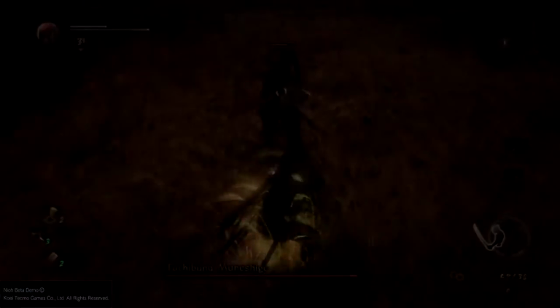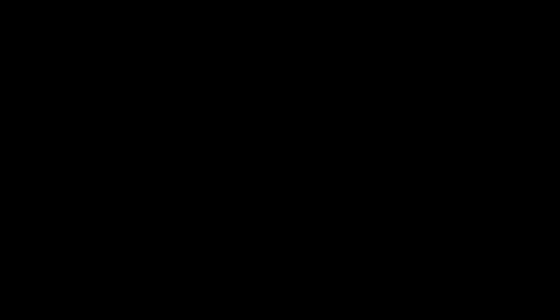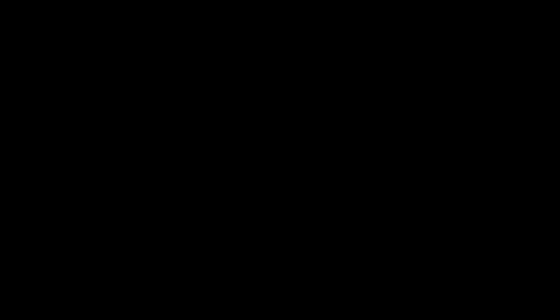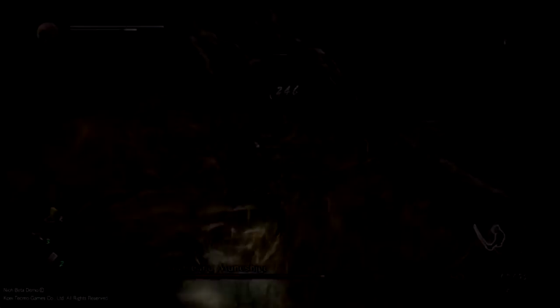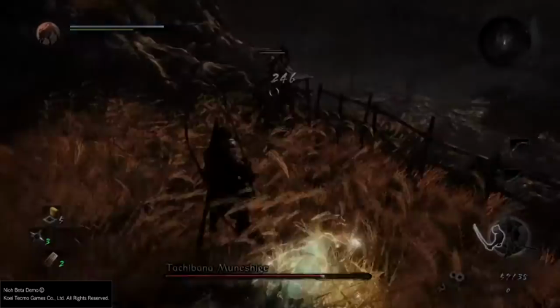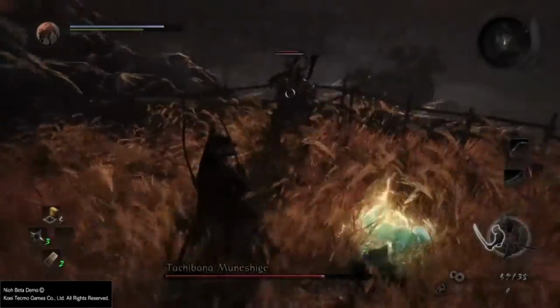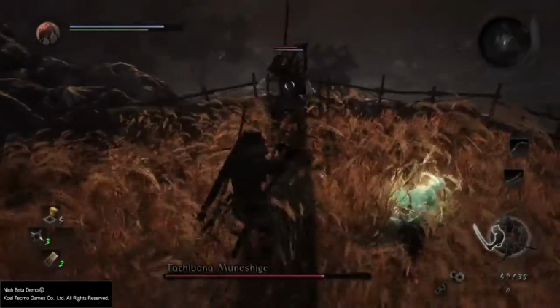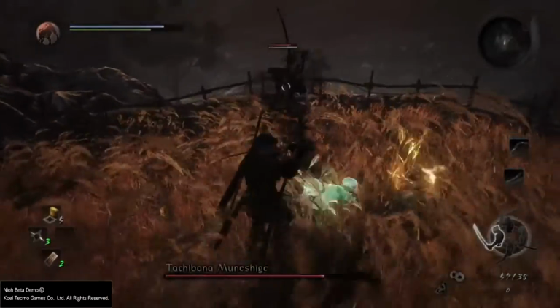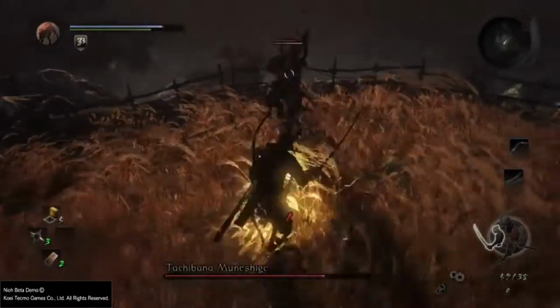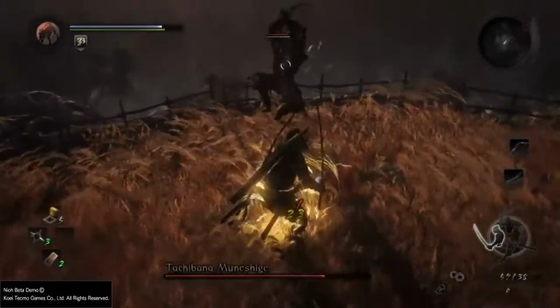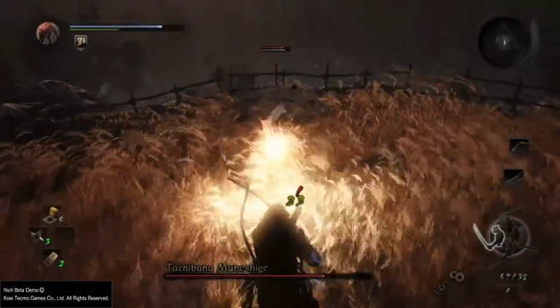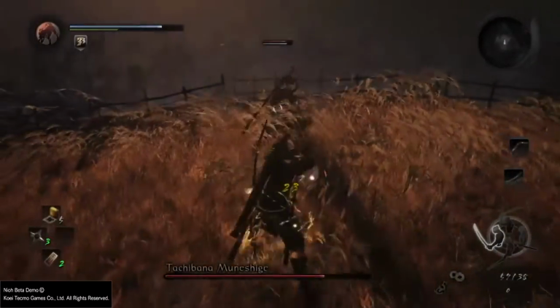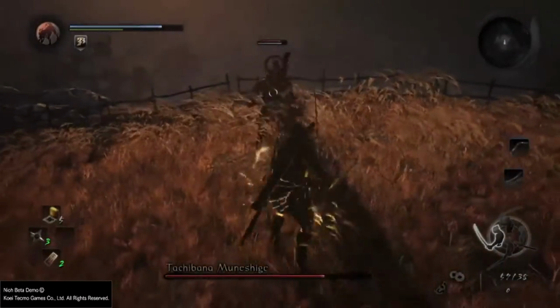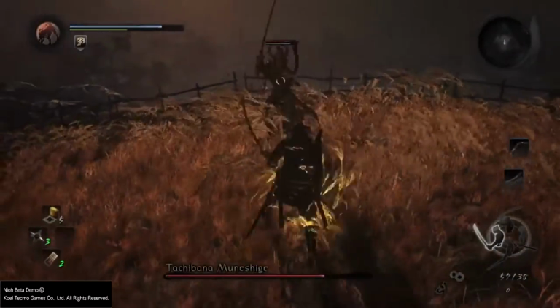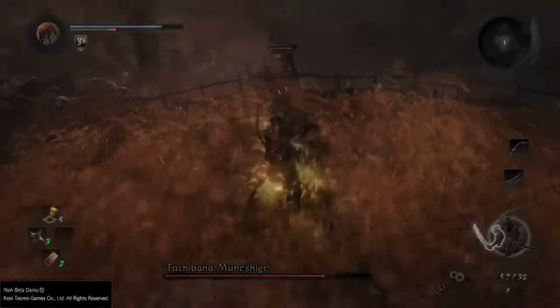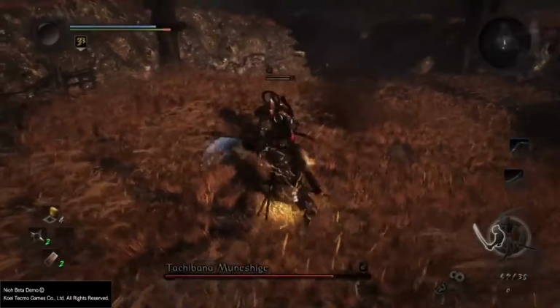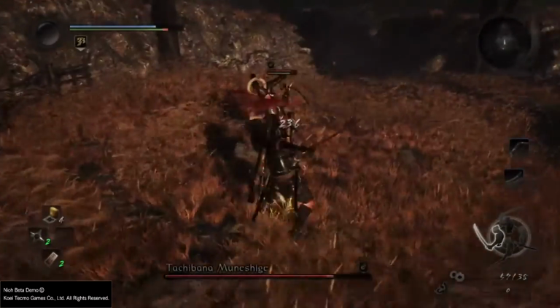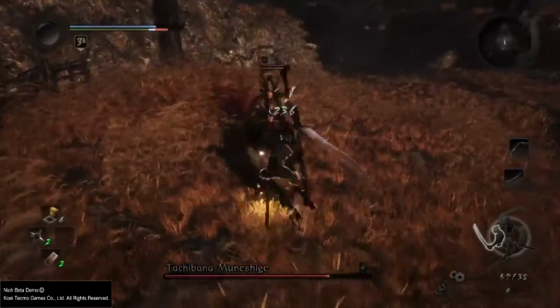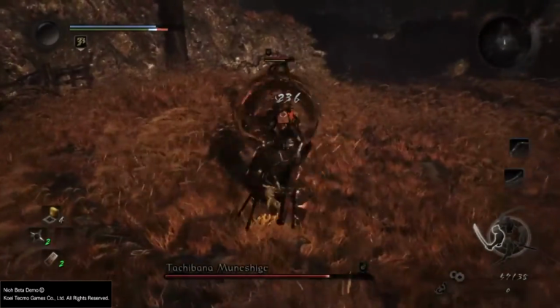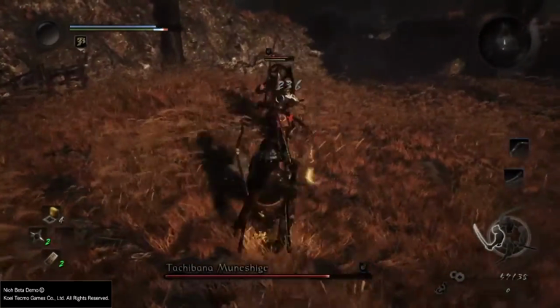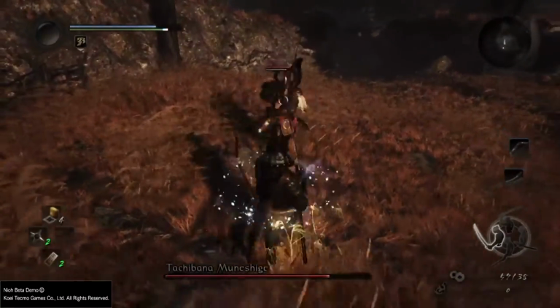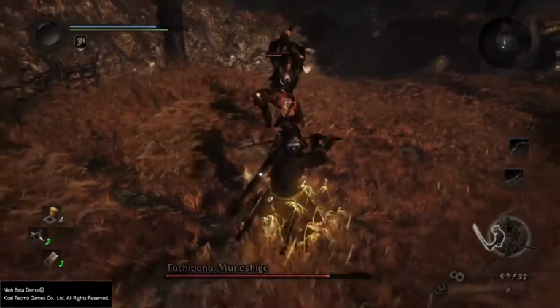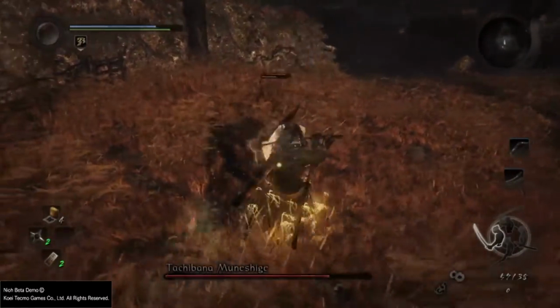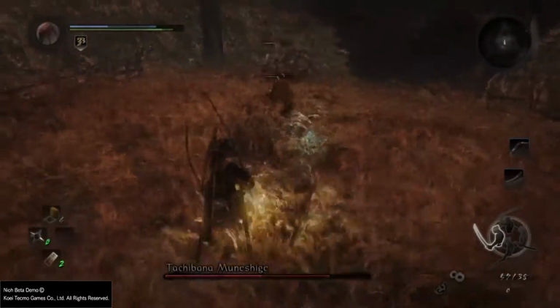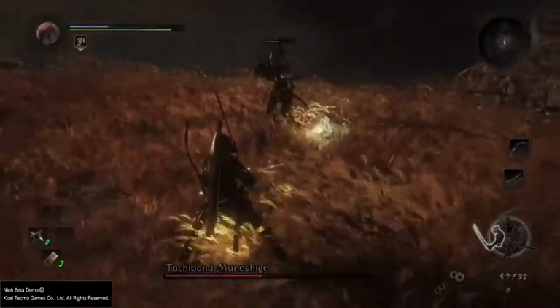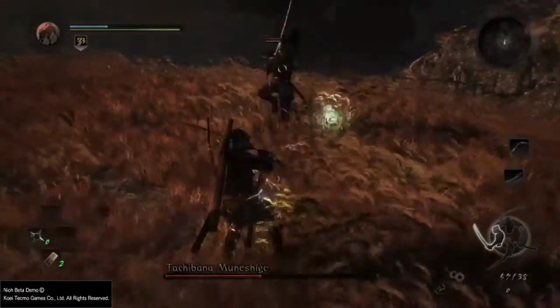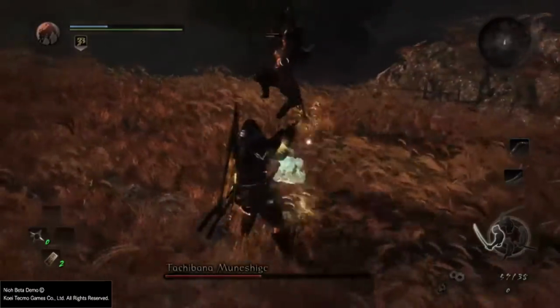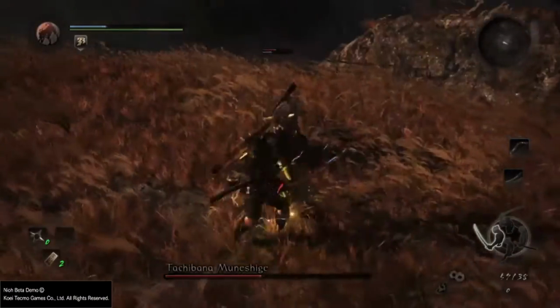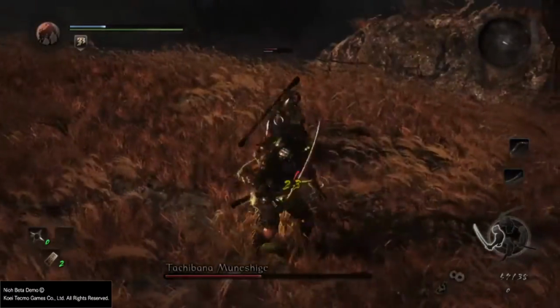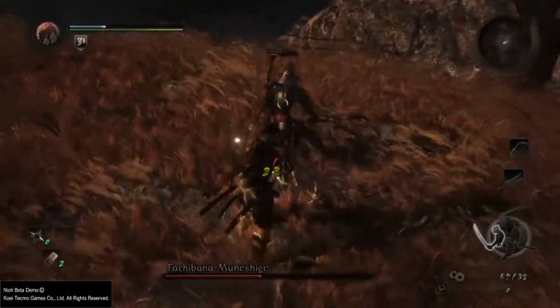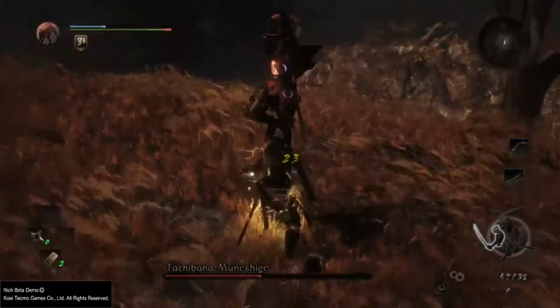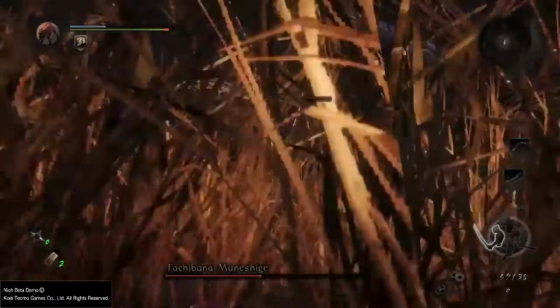The jumping attack. This attack is also easy to dodge. Just keep in mind that he usually does two attacks in a row, and it can catch you off guard.